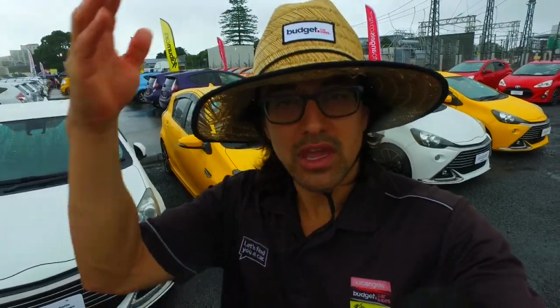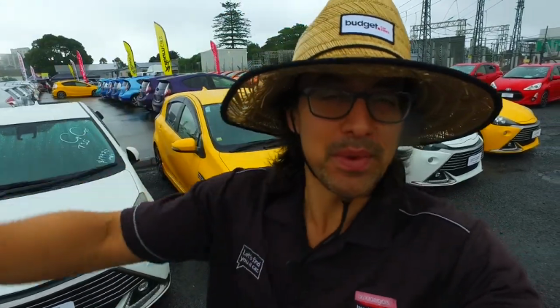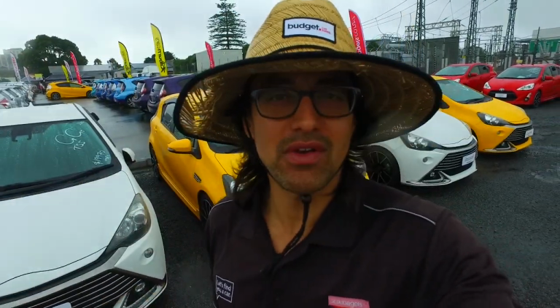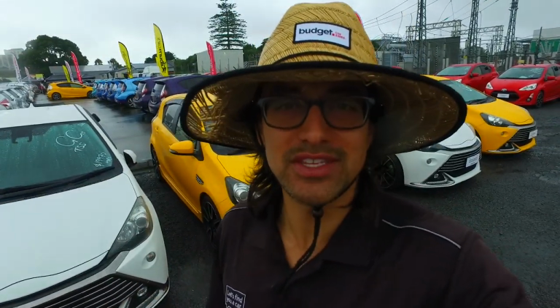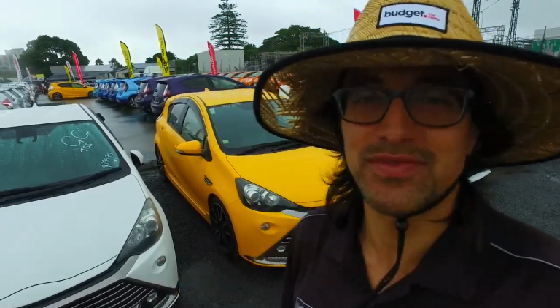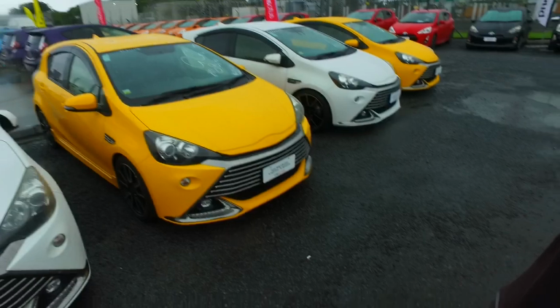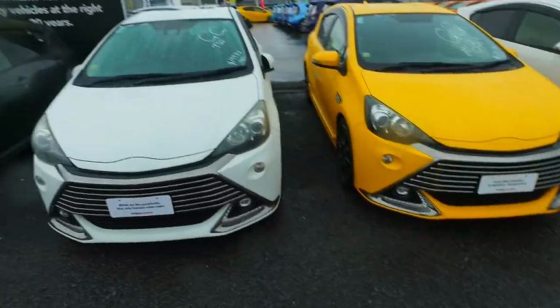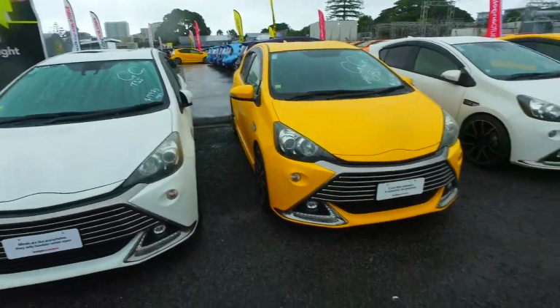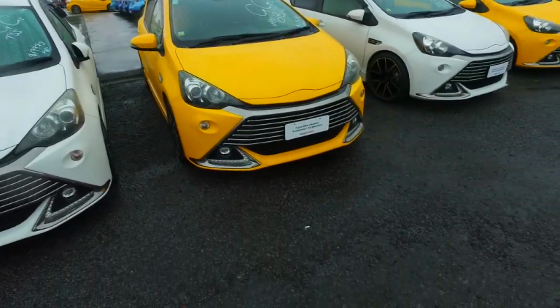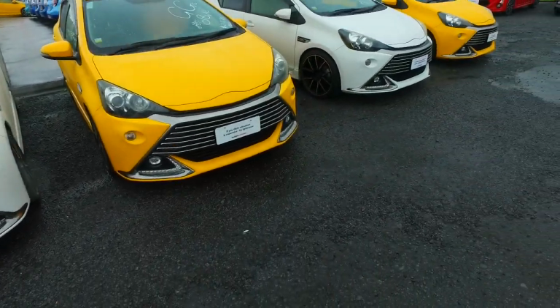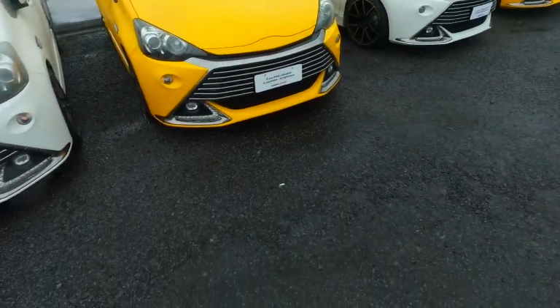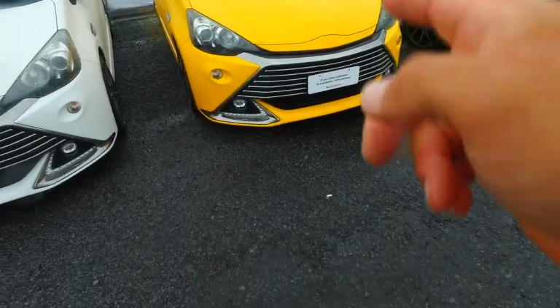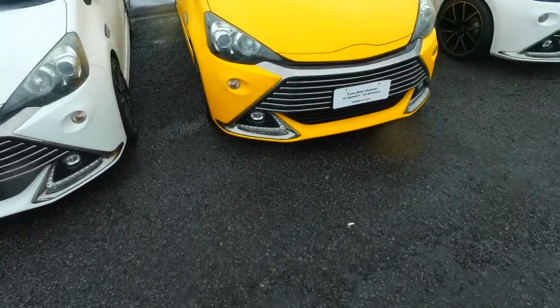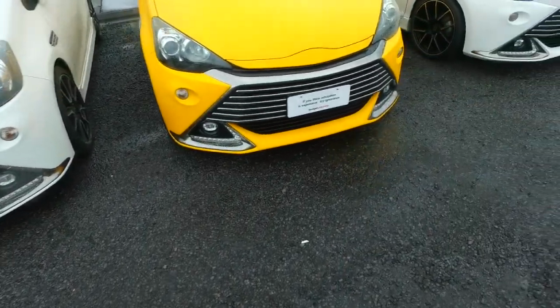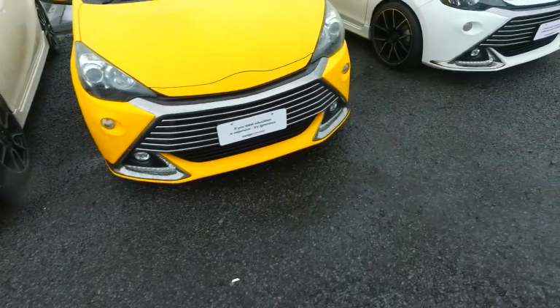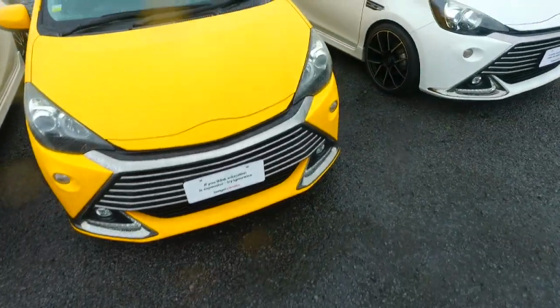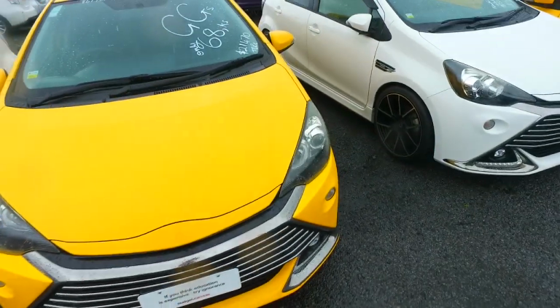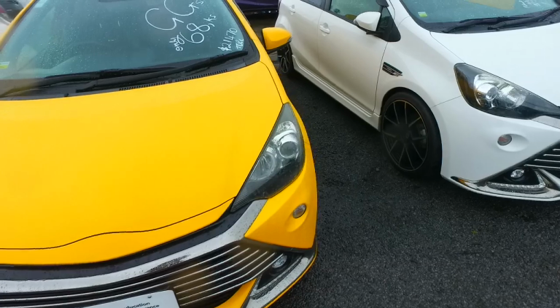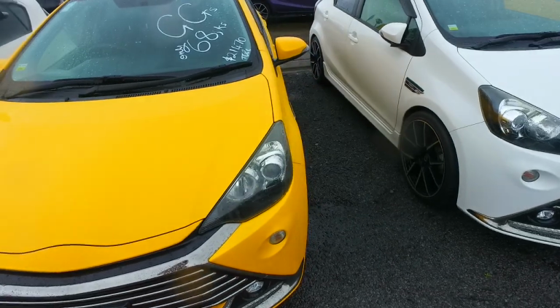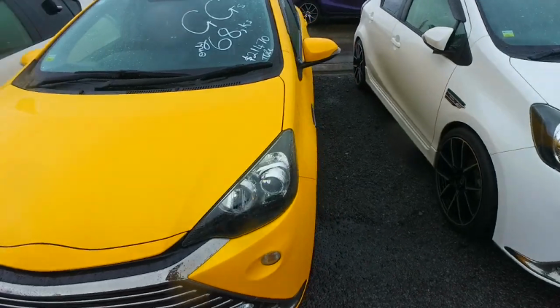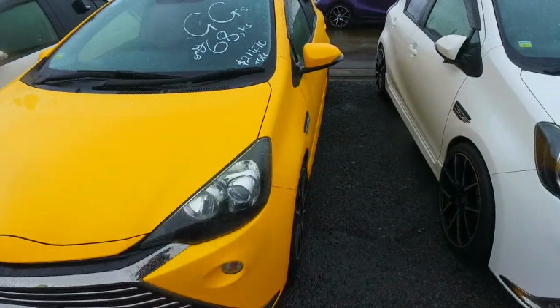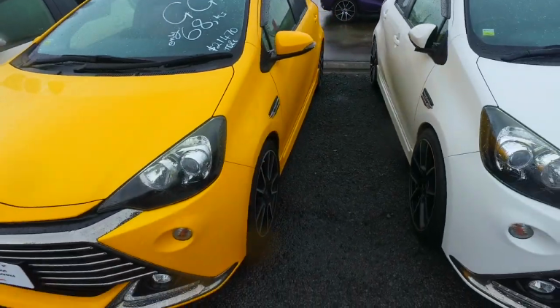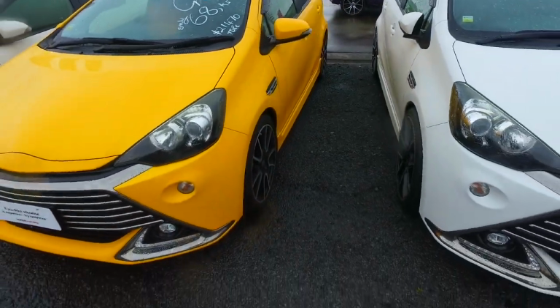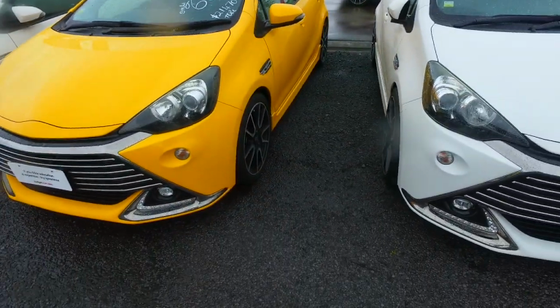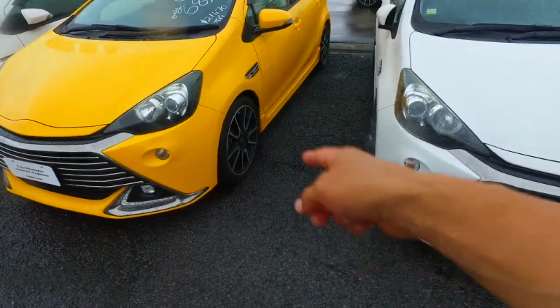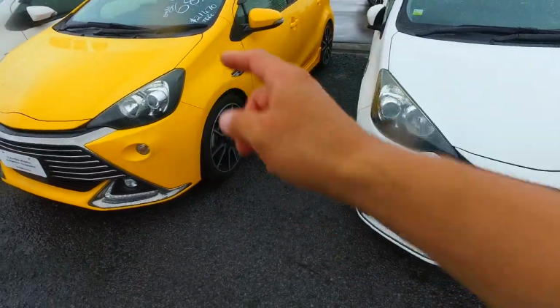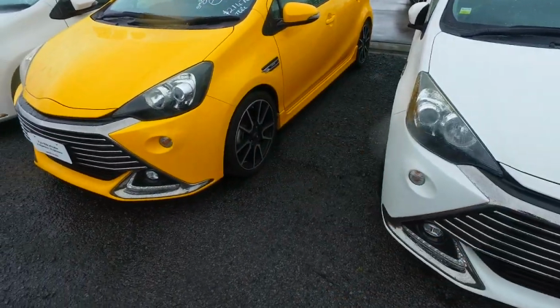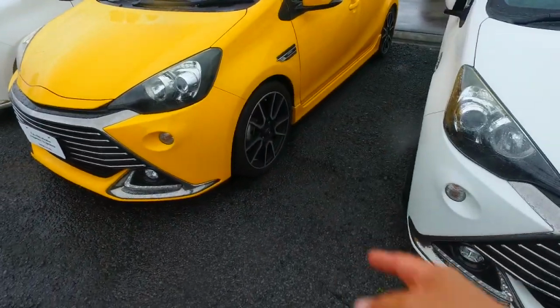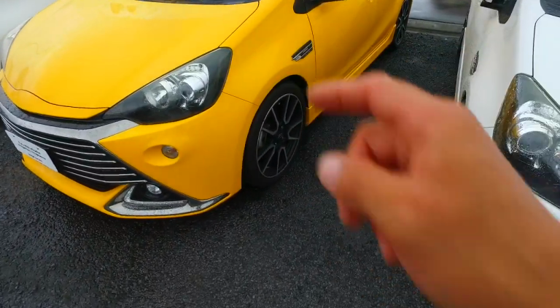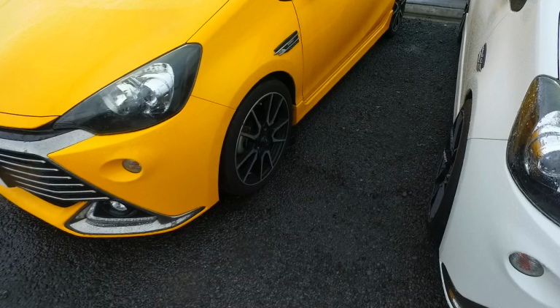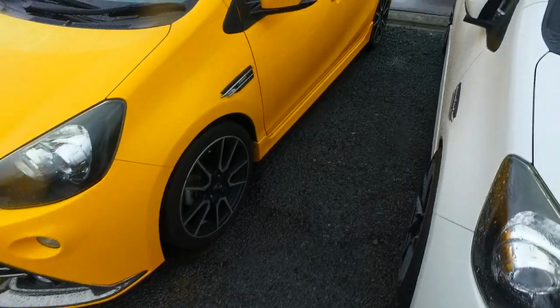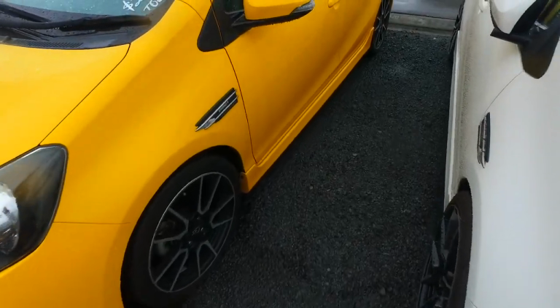Got my wet weather gear on so let's do a video for you — just do one for both cars. This is the original one you were inquiring about, done just under 69,000 Ks, 2015 model with the factory 17-inch GS wheels on all four corners.